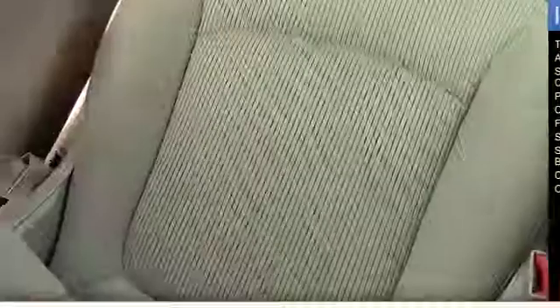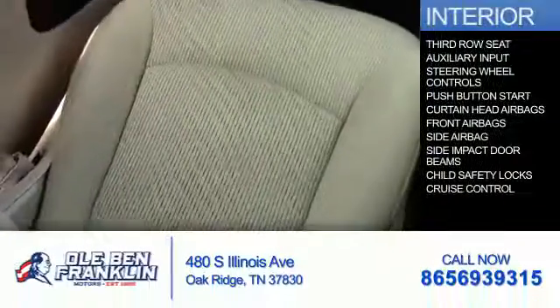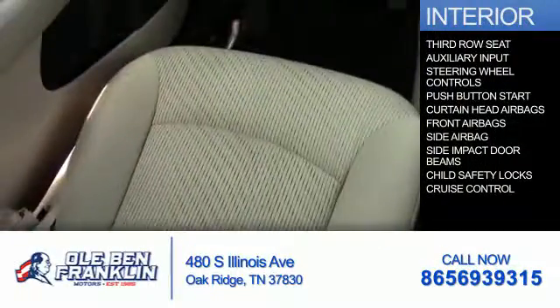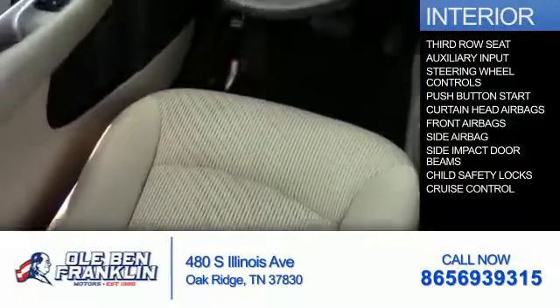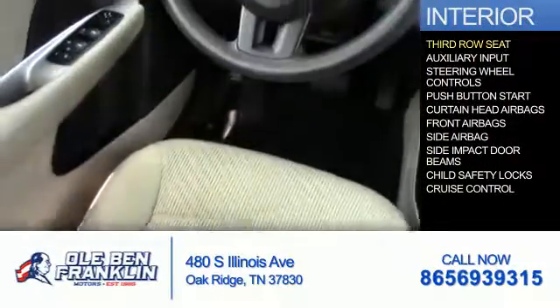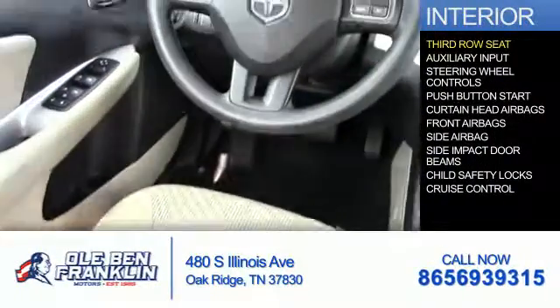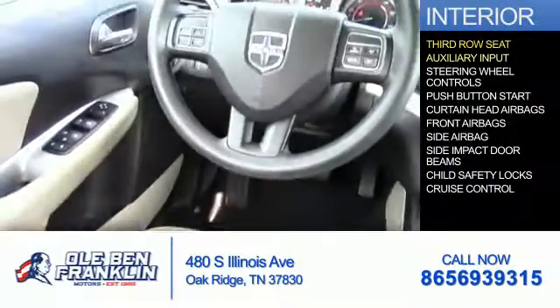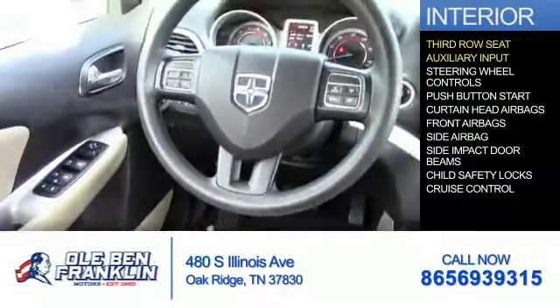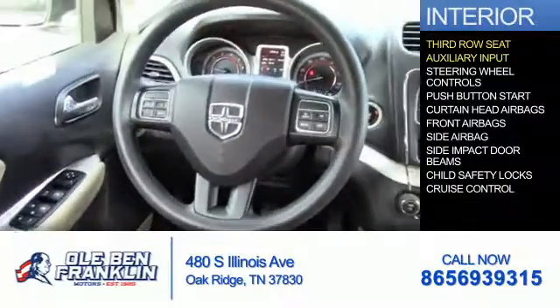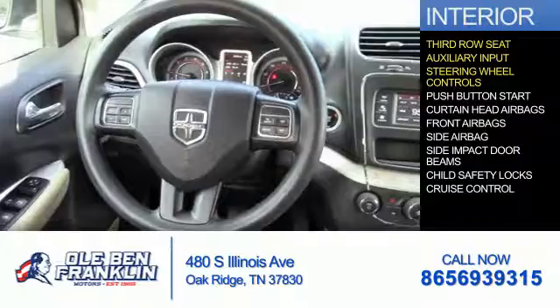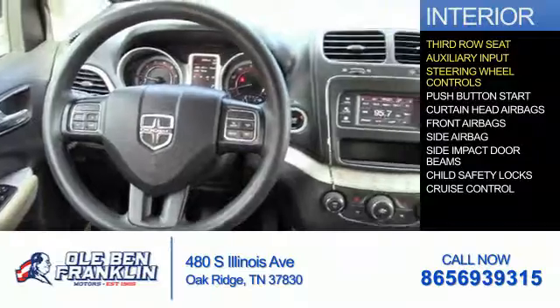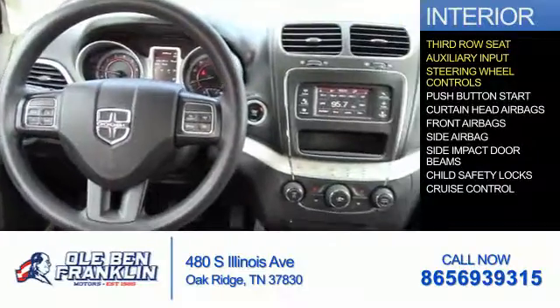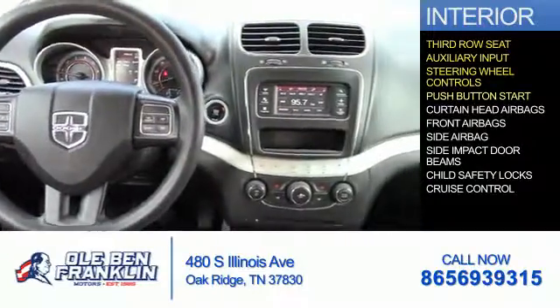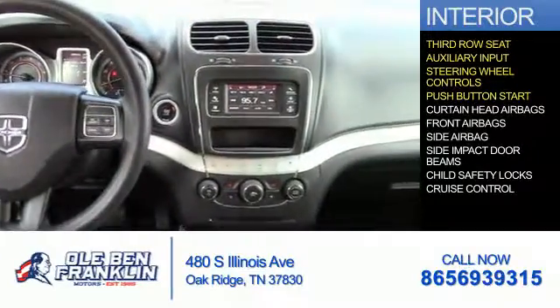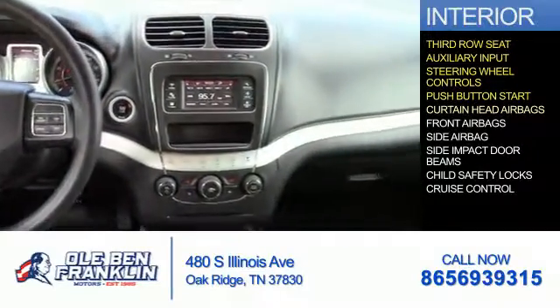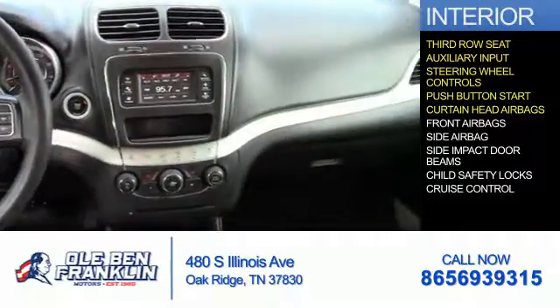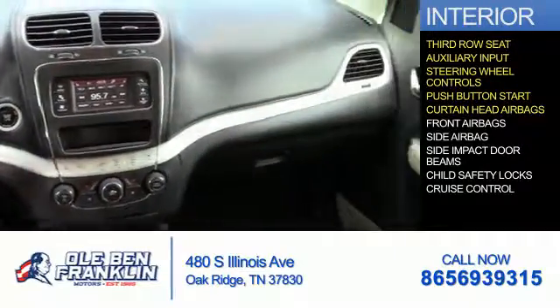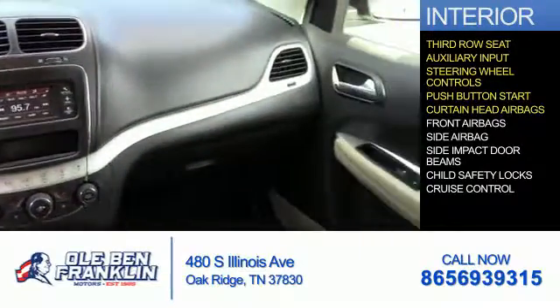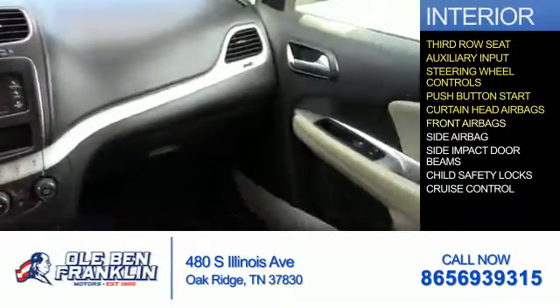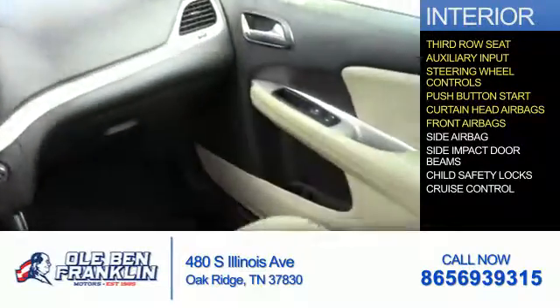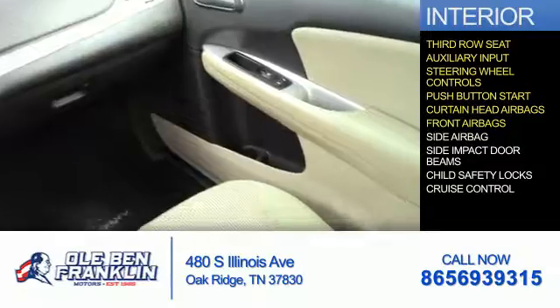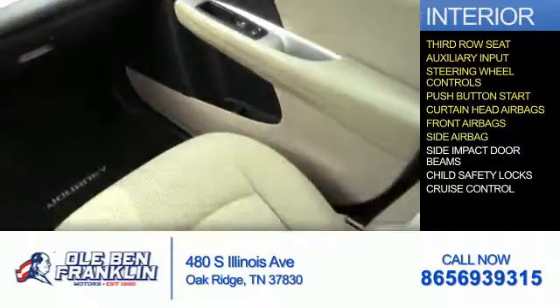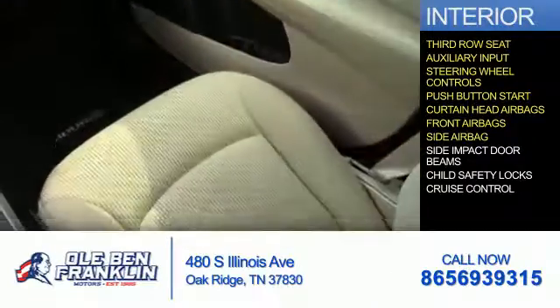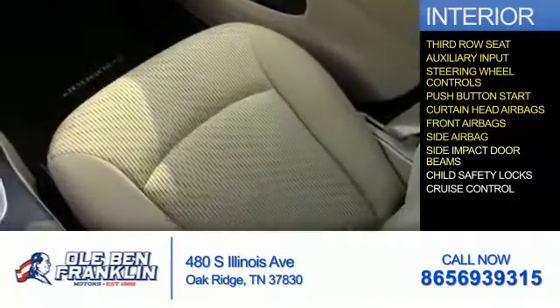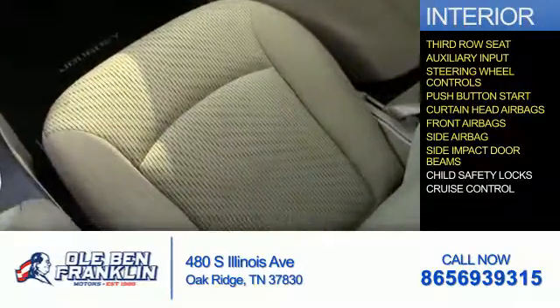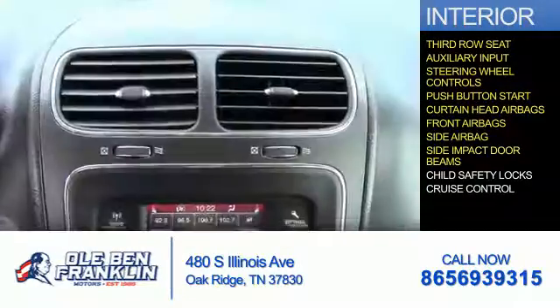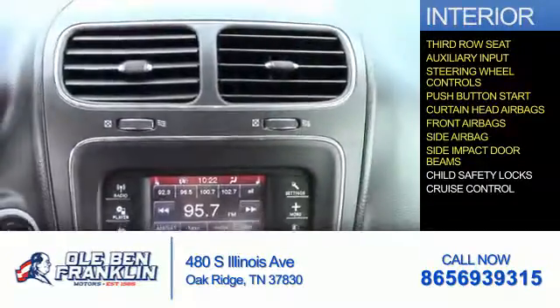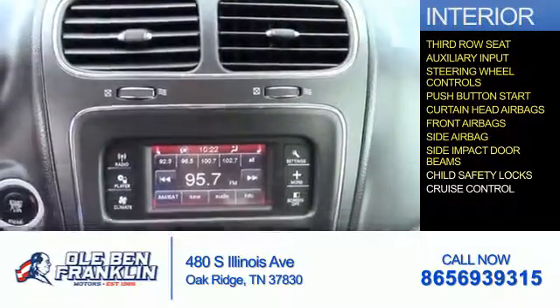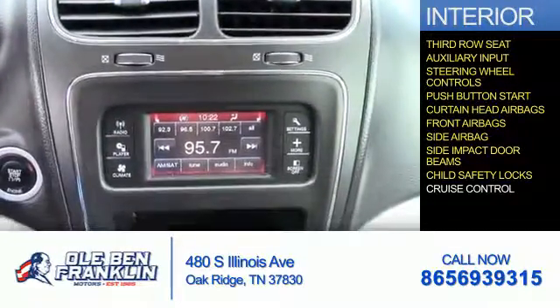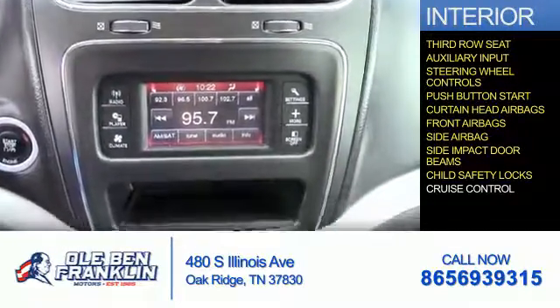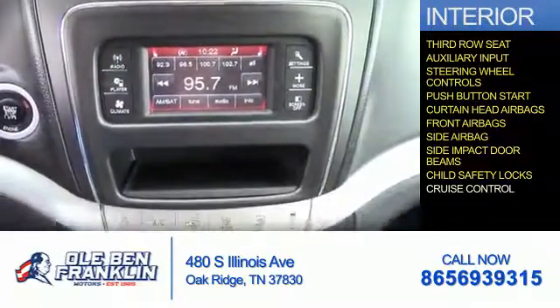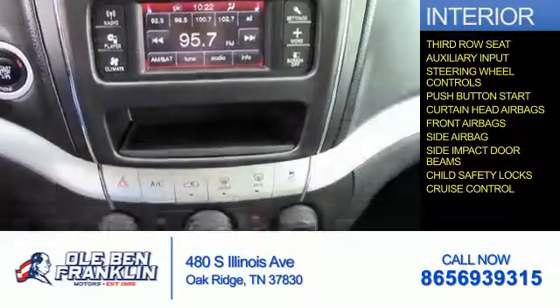Inside you'll find a third row seat, an auxiliary input, steering wheel controls, push-button start, curtain head airbags, front airbags, side airbags, side impact door beams, child safety locks, and cruise control.